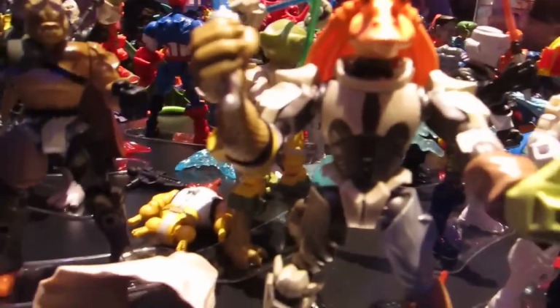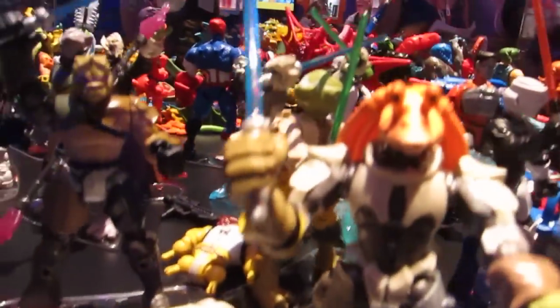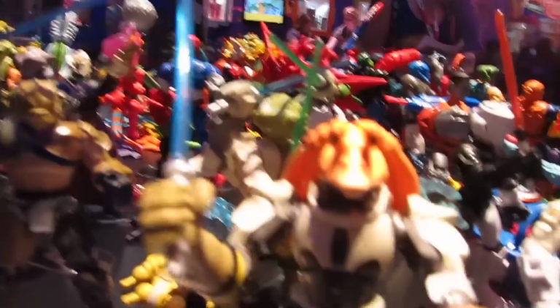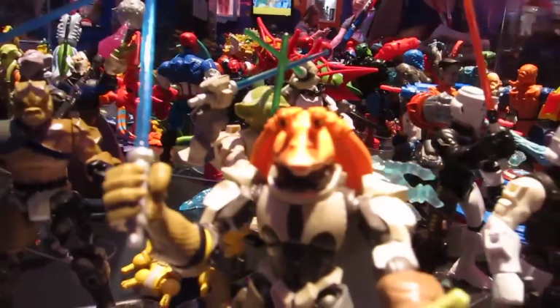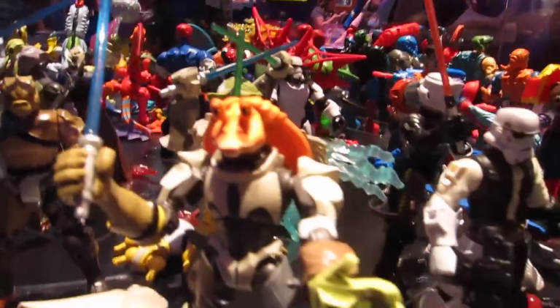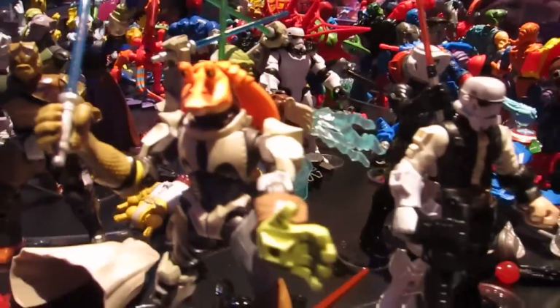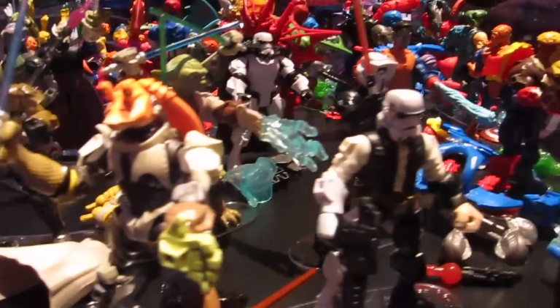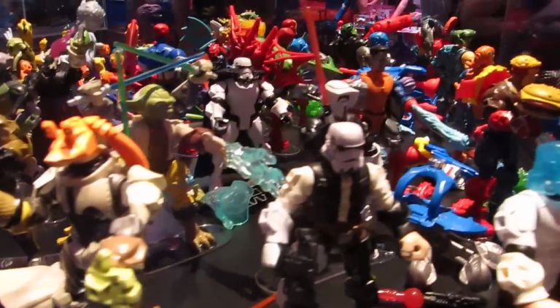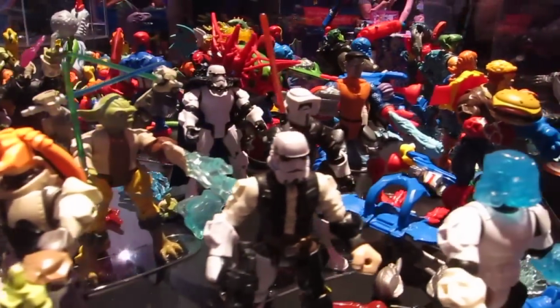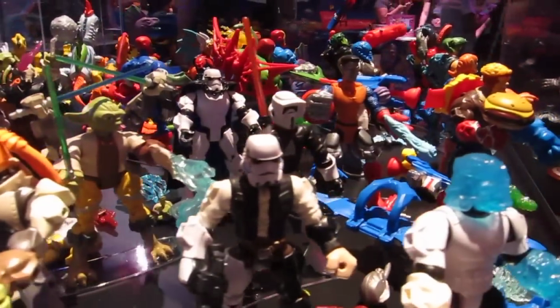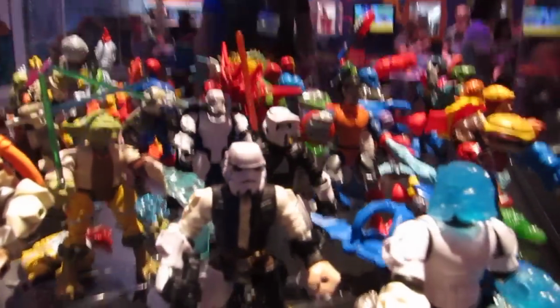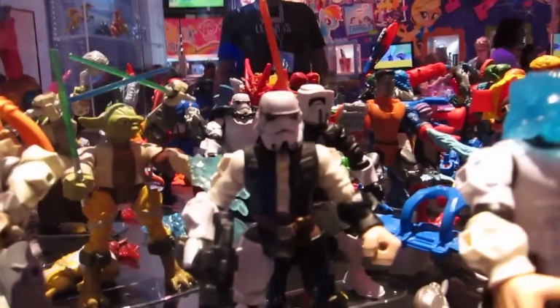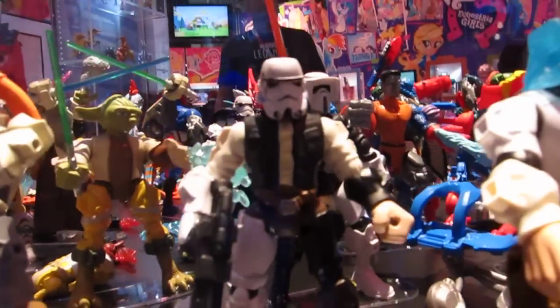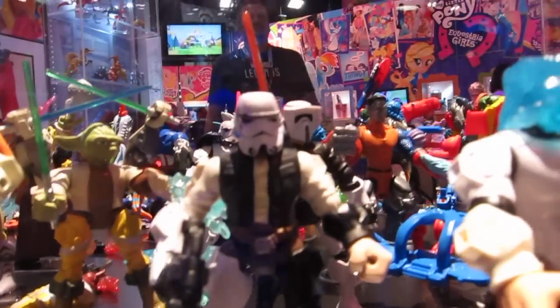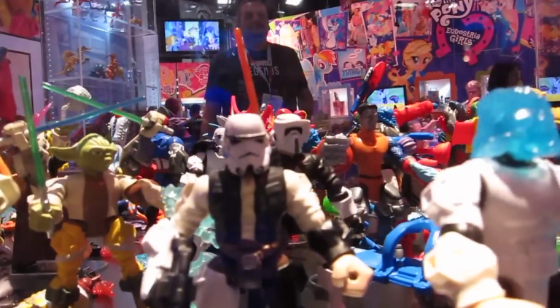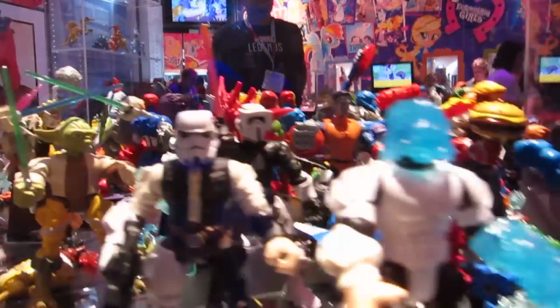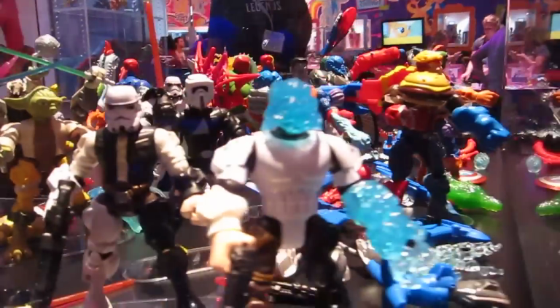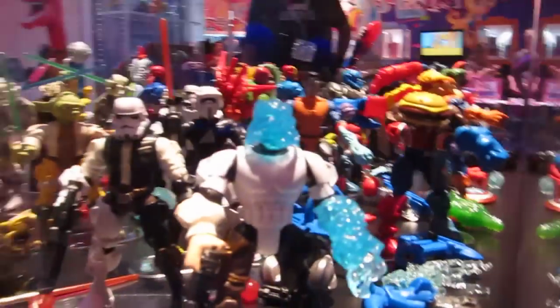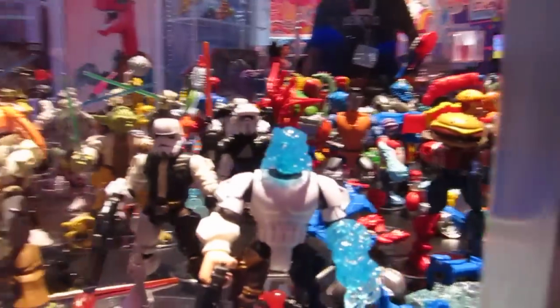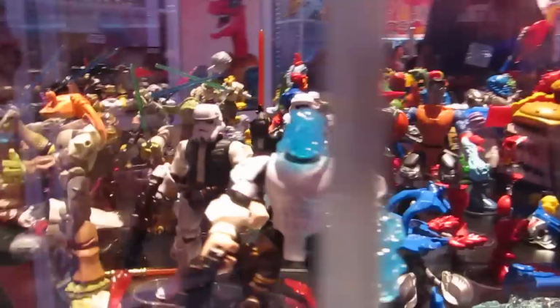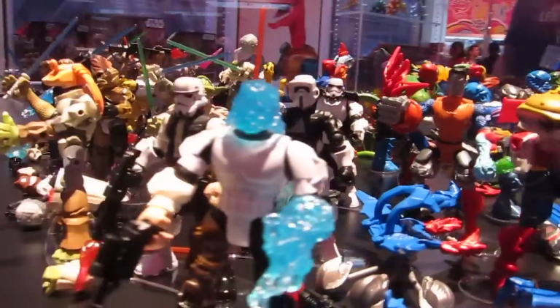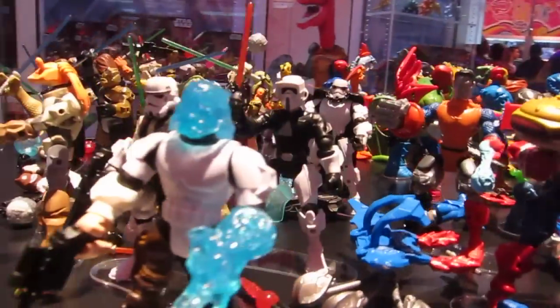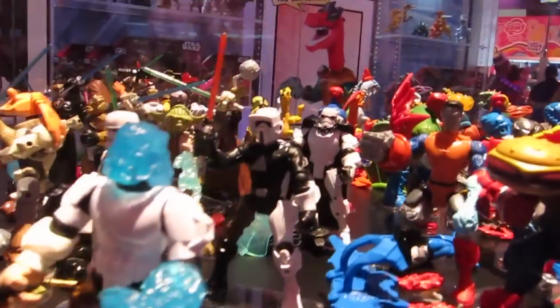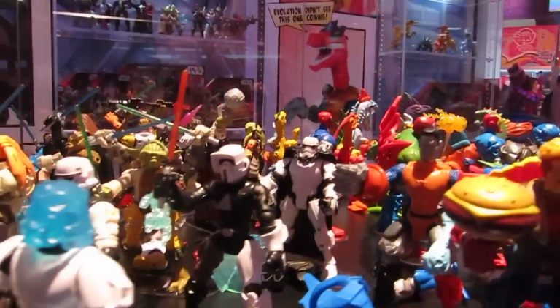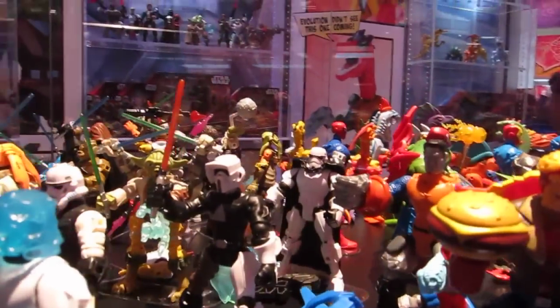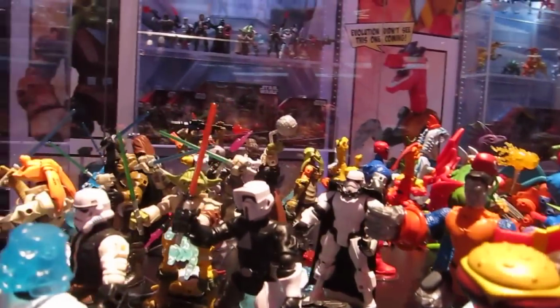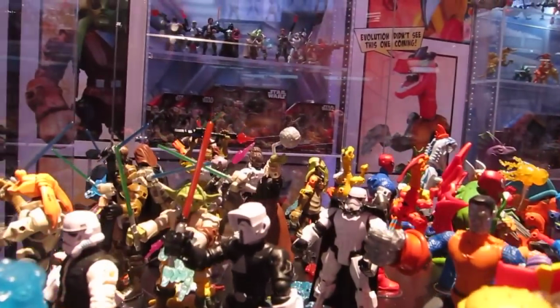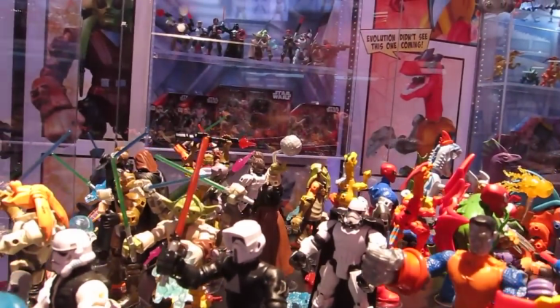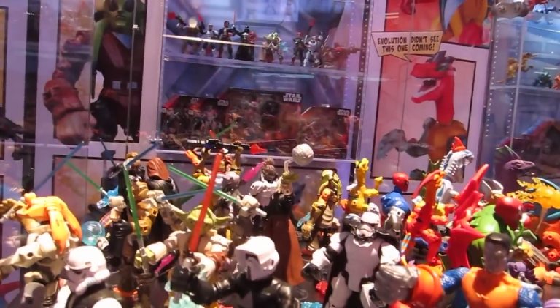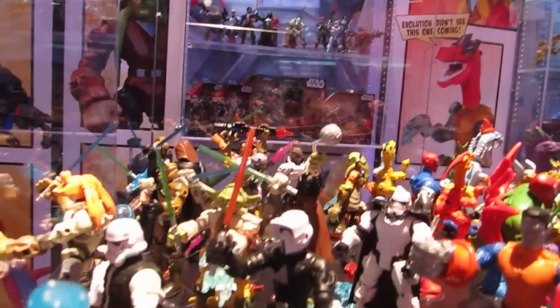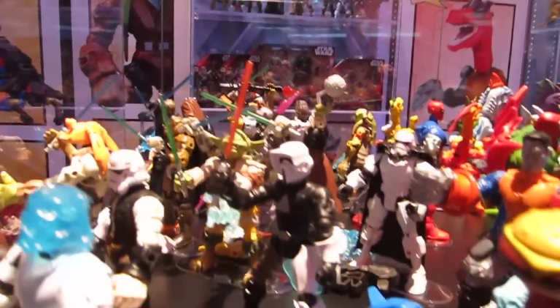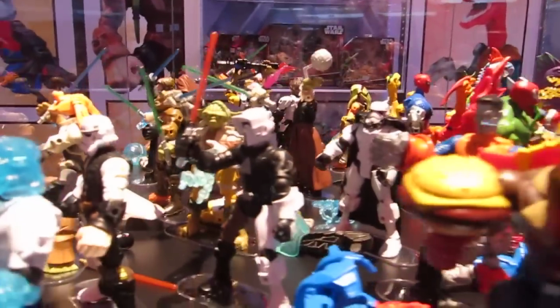There's Grievous — half Grievous, half Jar Jar. Stormtroopers — love that Stormtrooper helmet. Biker Scouts and lots more at the back.